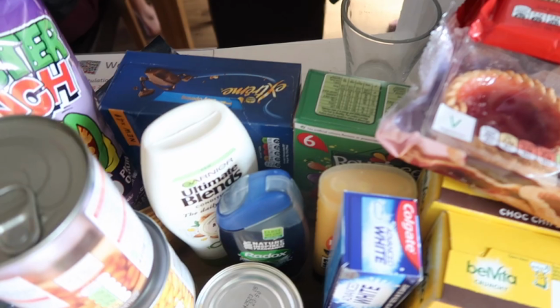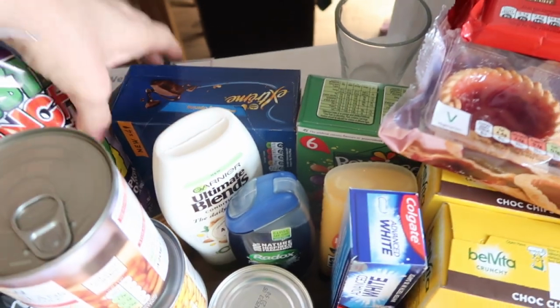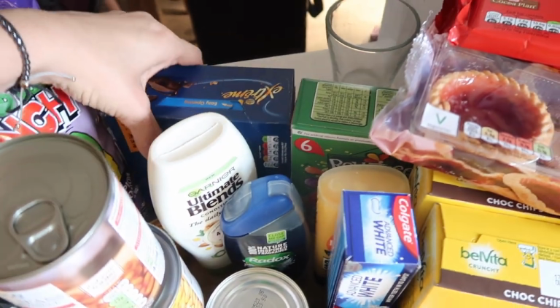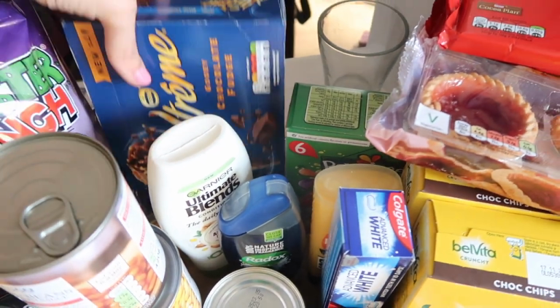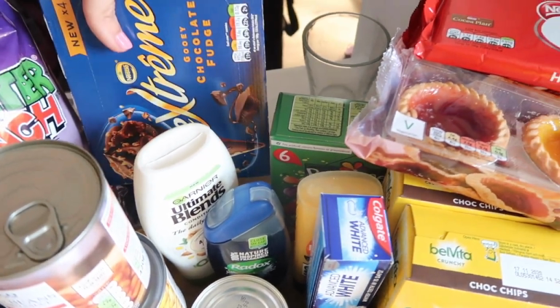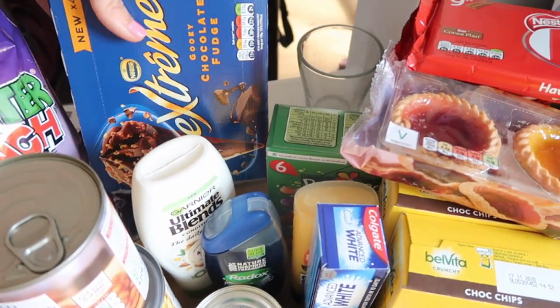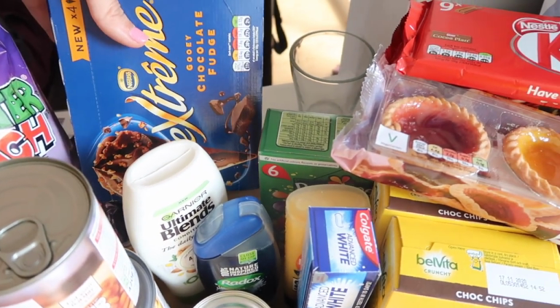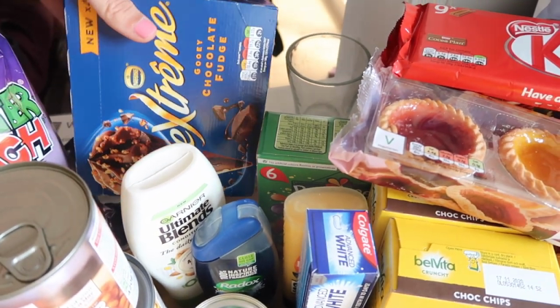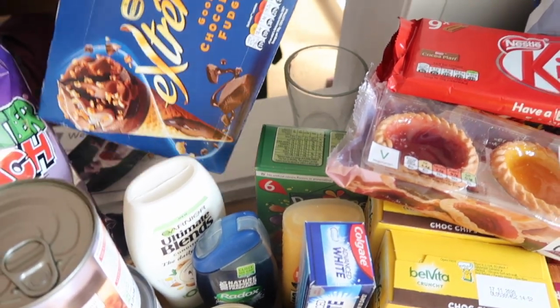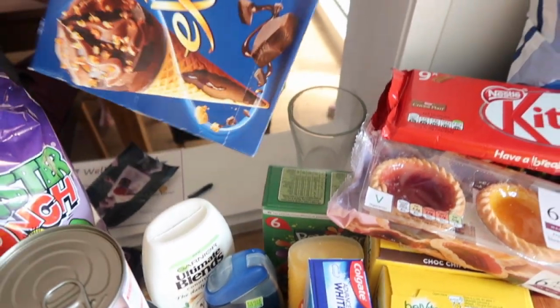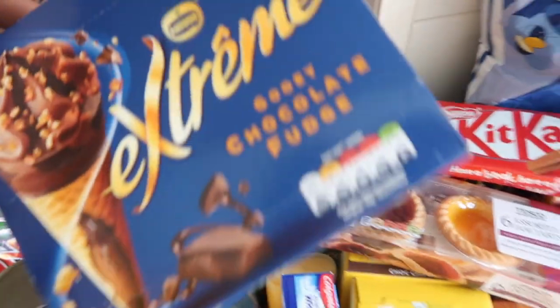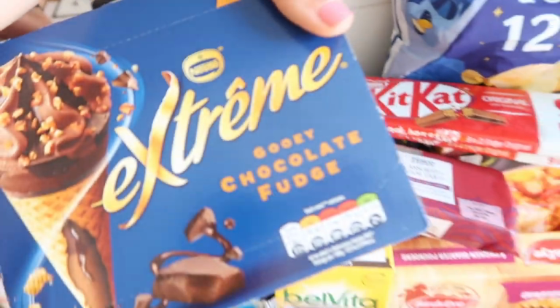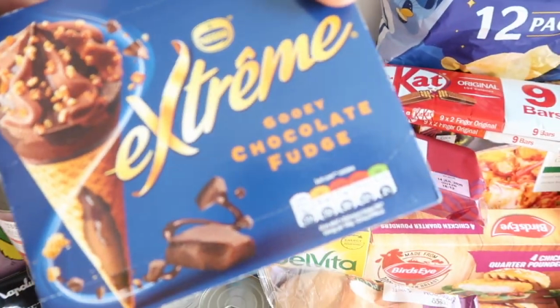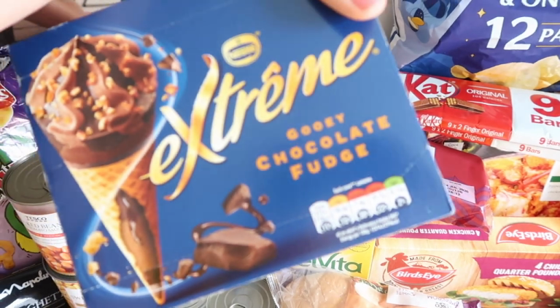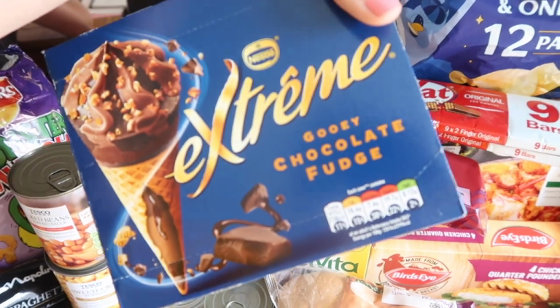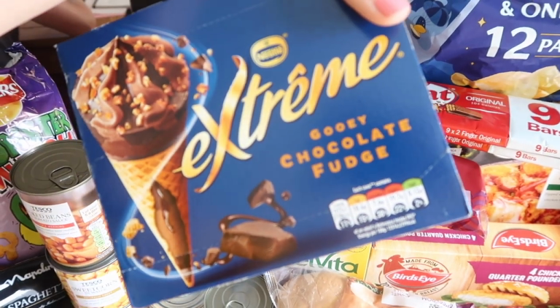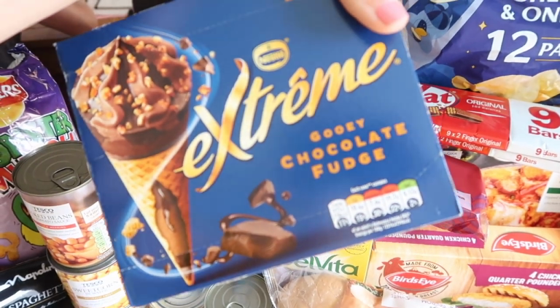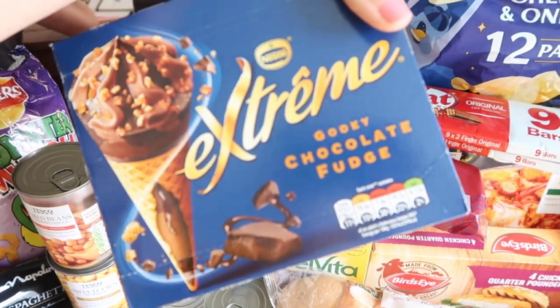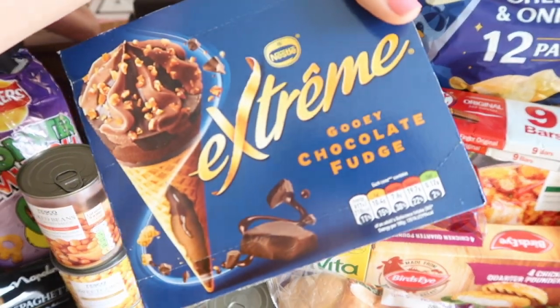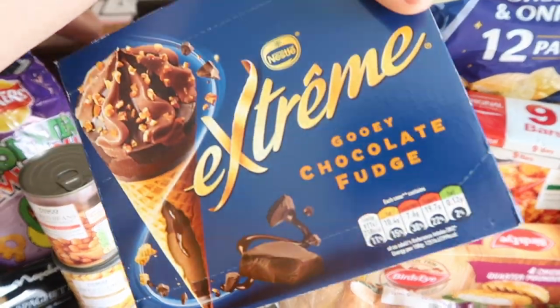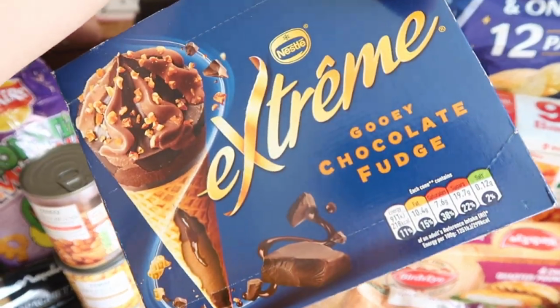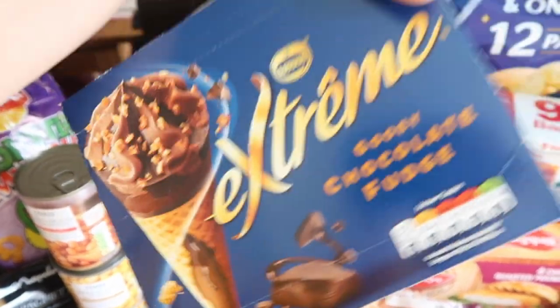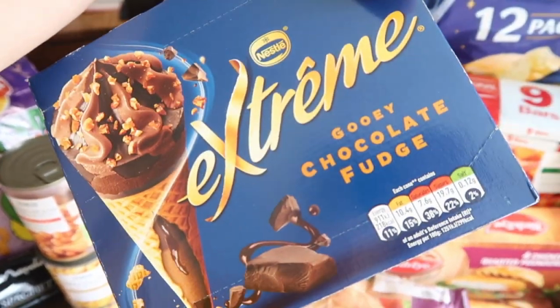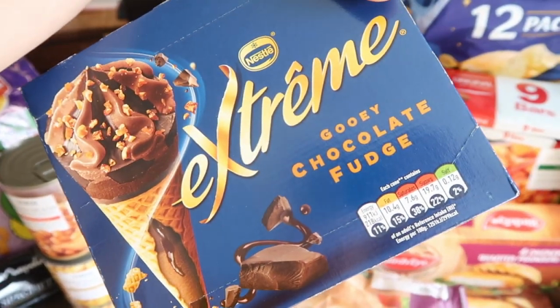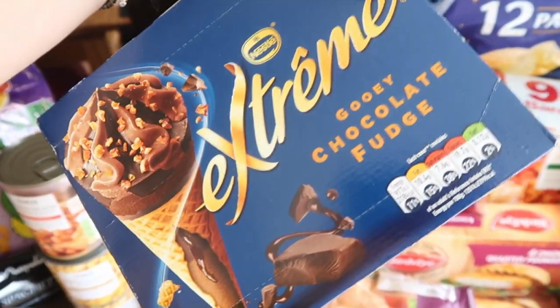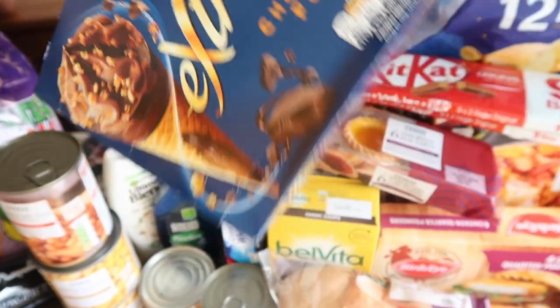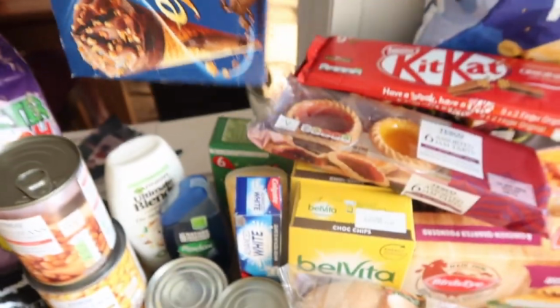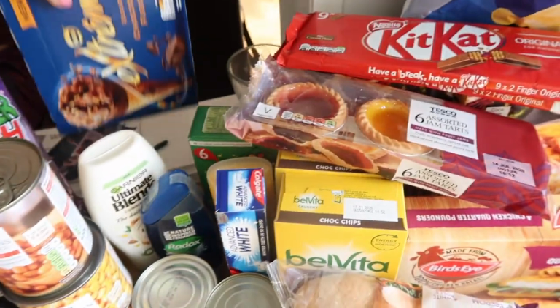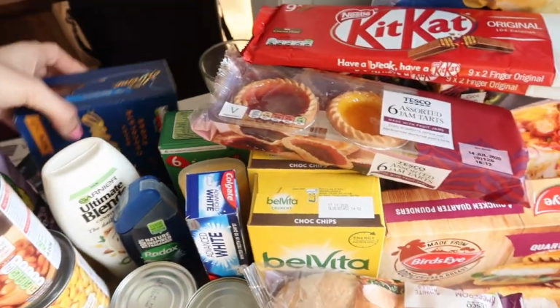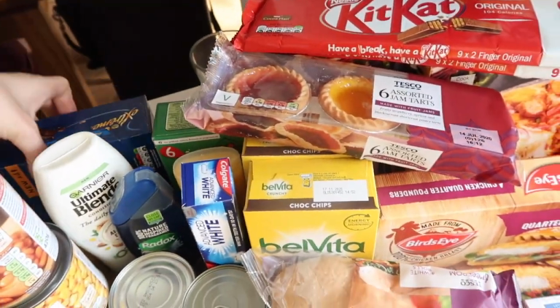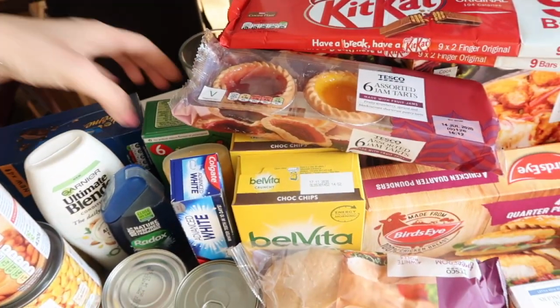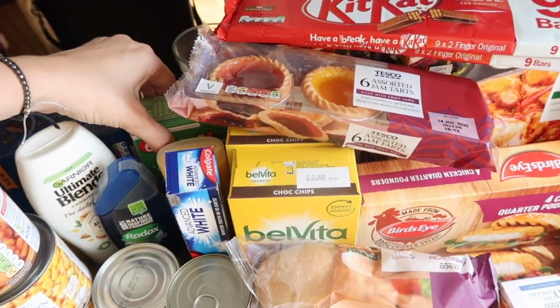With the warmer weather I treated us to some ice creams — we've not tried these ones before. These are gooey chocolate fudge extremes. We love the salted caramel ones so I thought we'd have a little experiment with a different flavour.